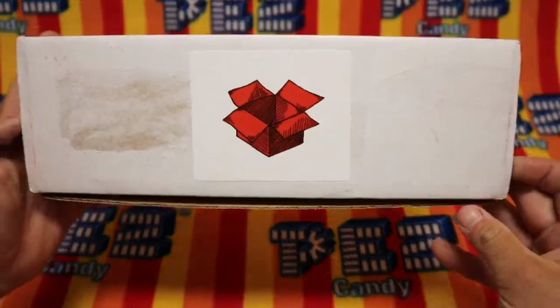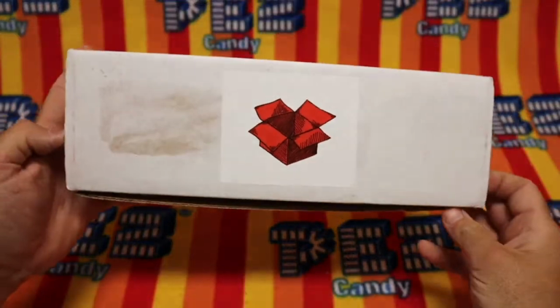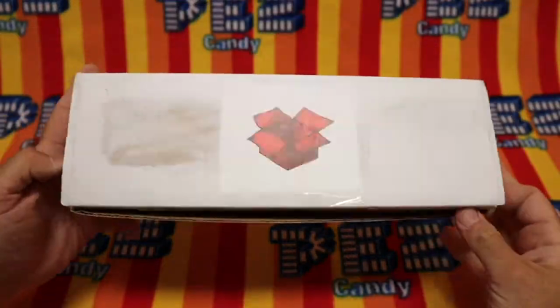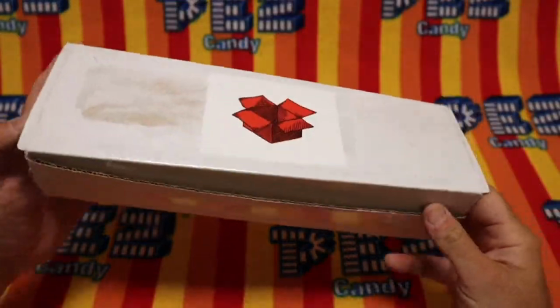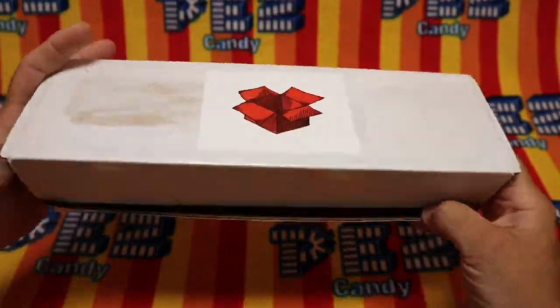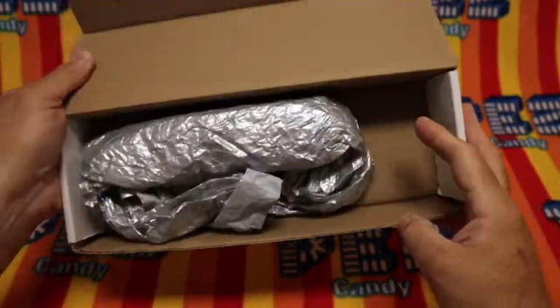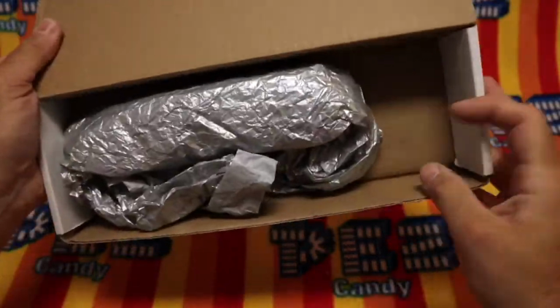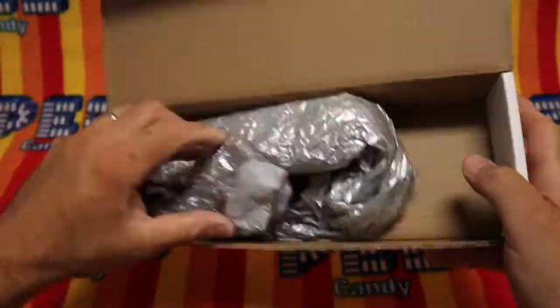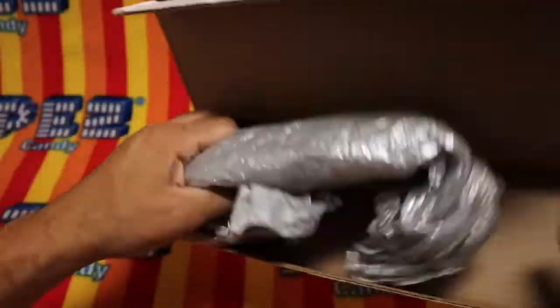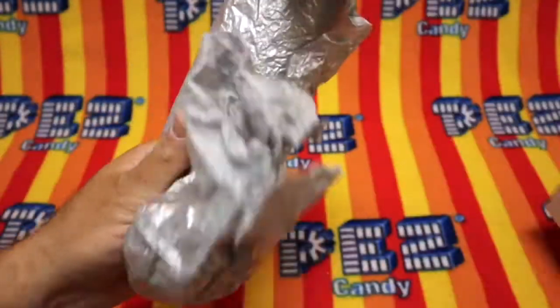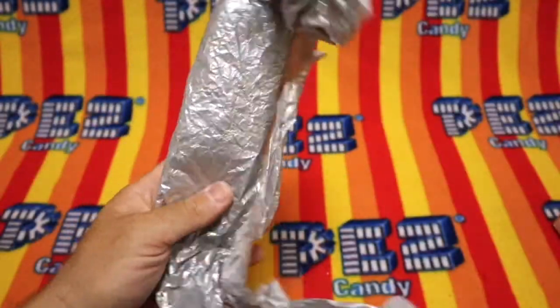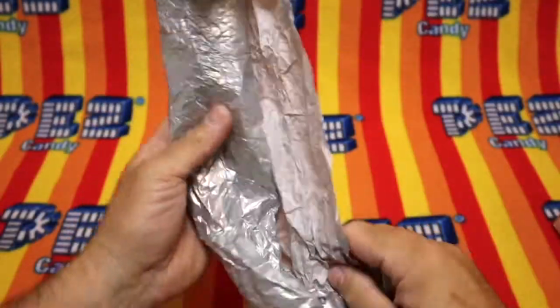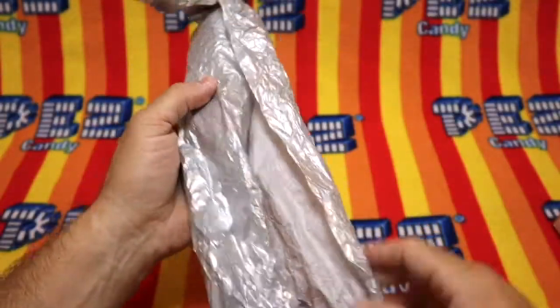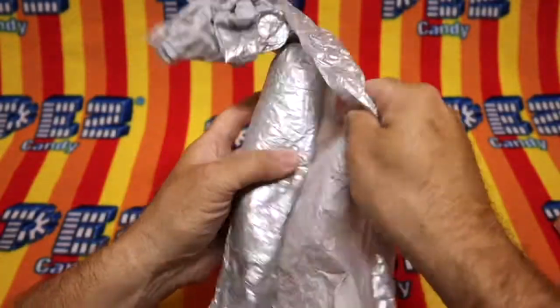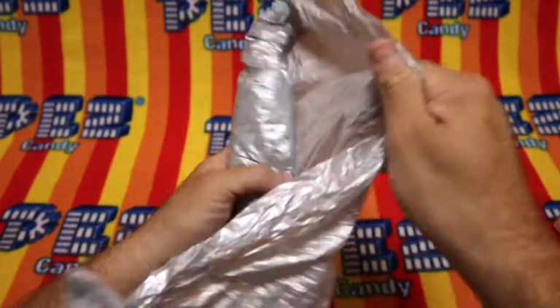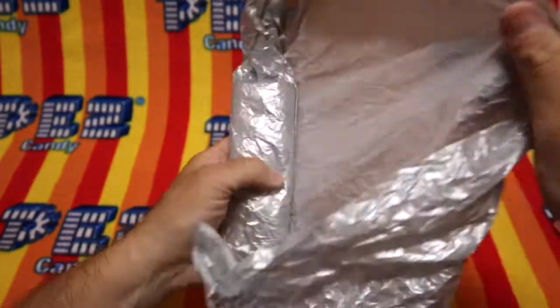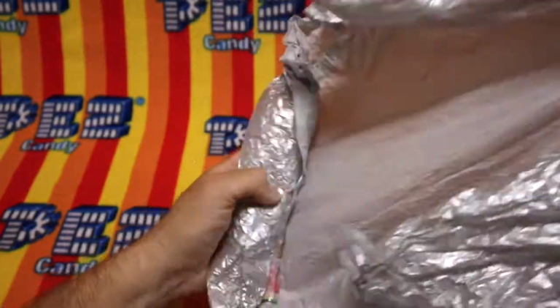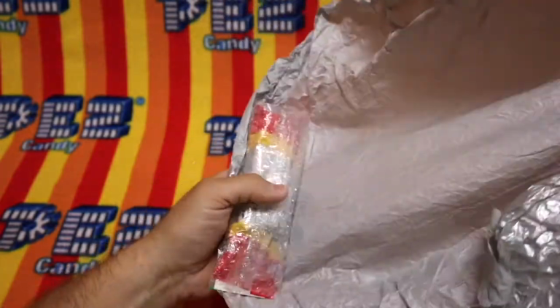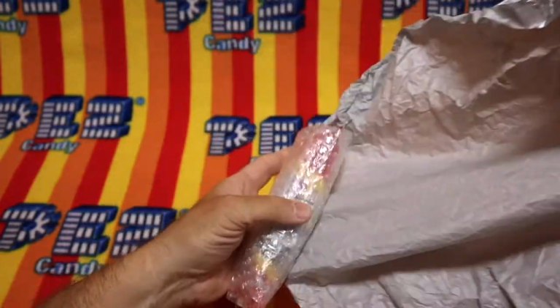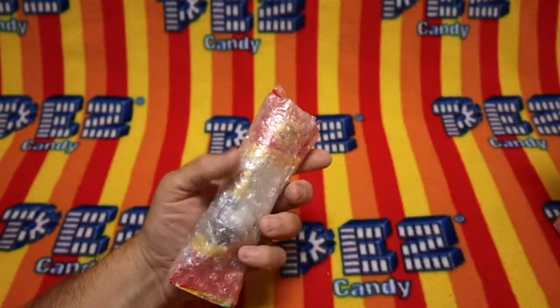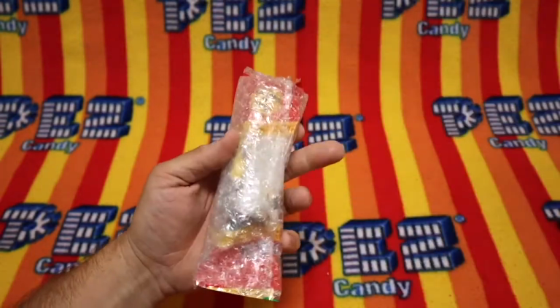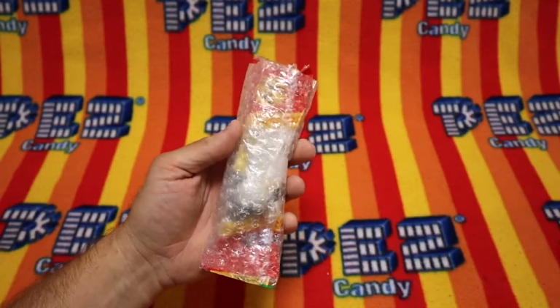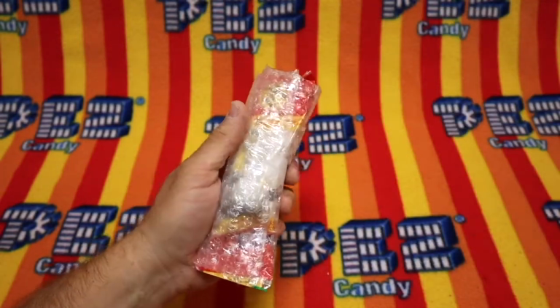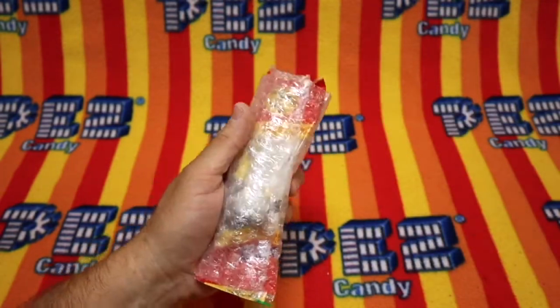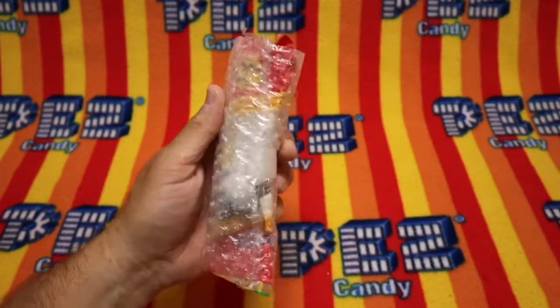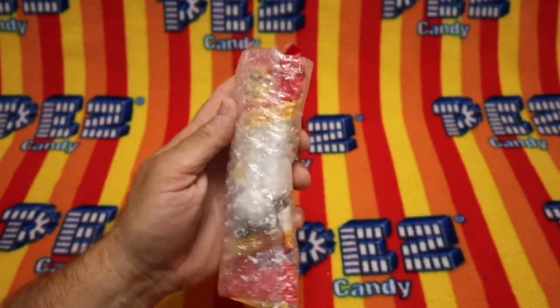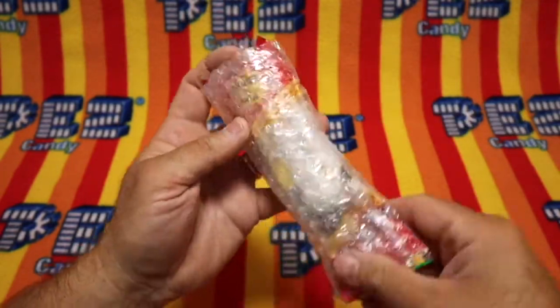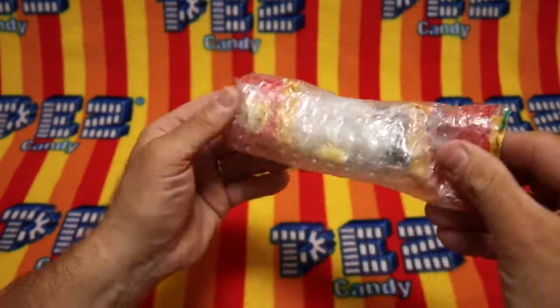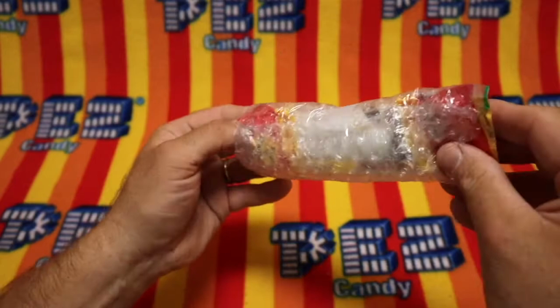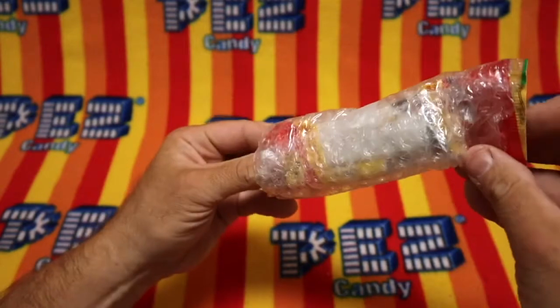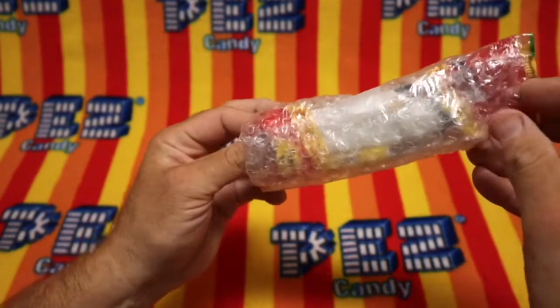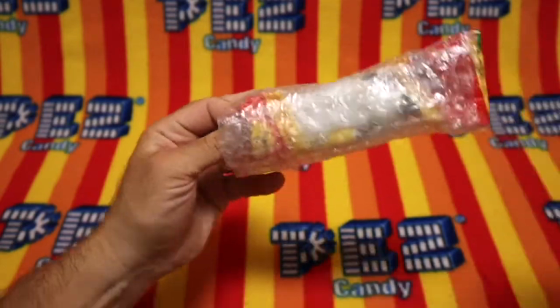Today we have a box. We're going to unbox it right now. Let's find out what's in this box. We have silver paper in this box, and it's wrapped up in bubble wrap. Whatever this is, what could this be?